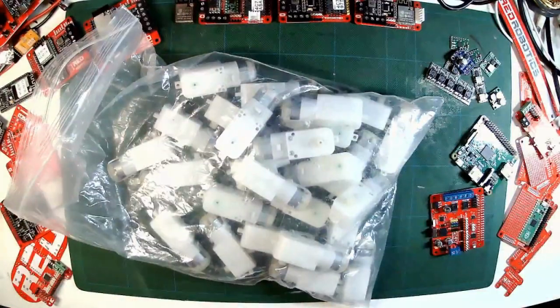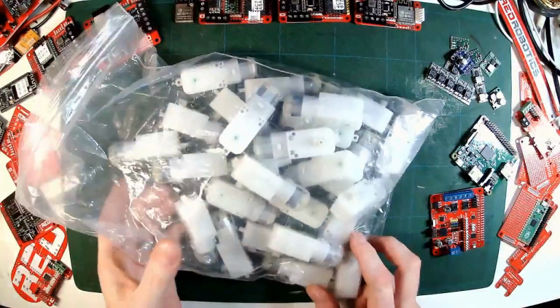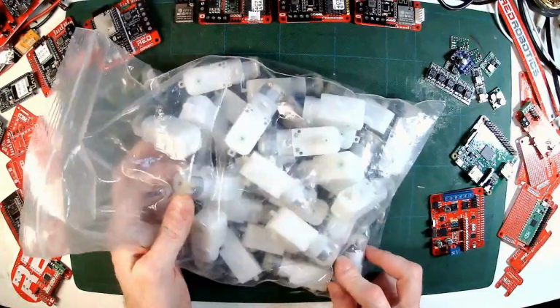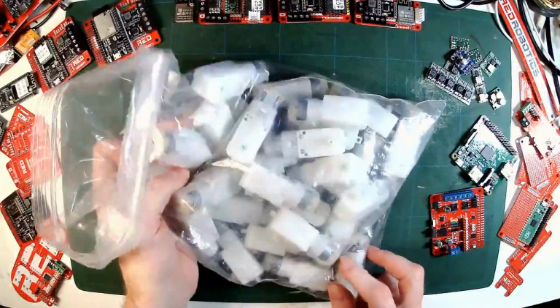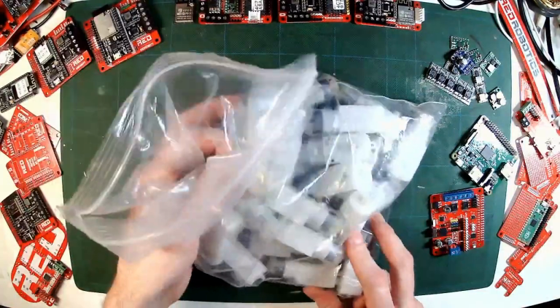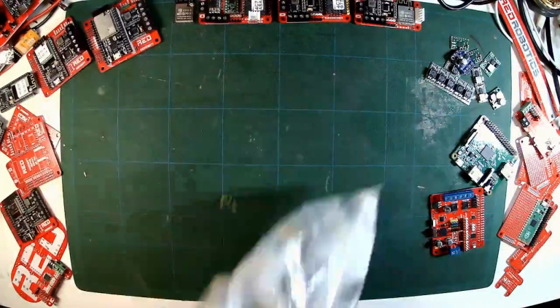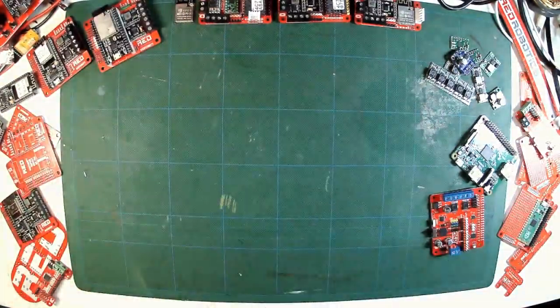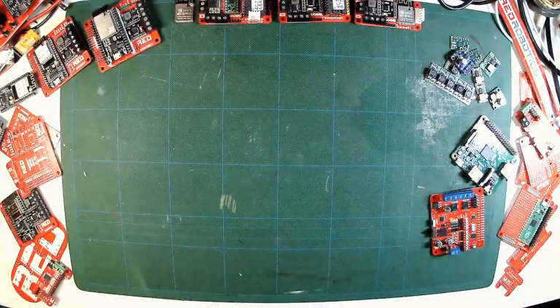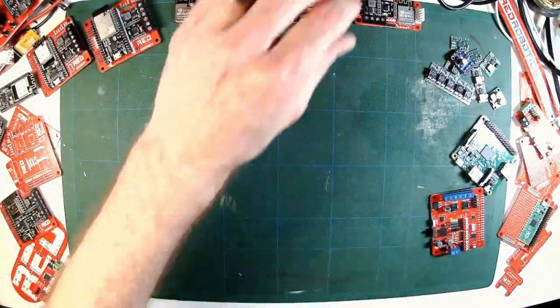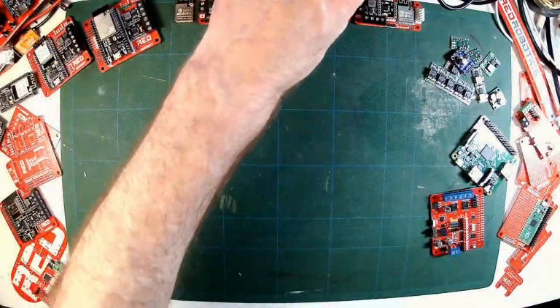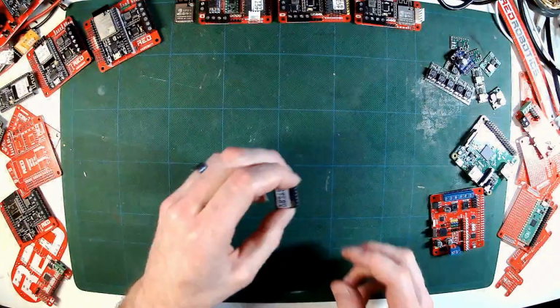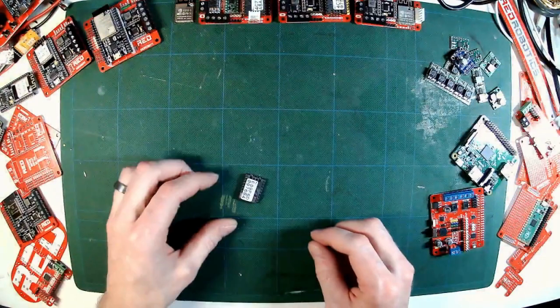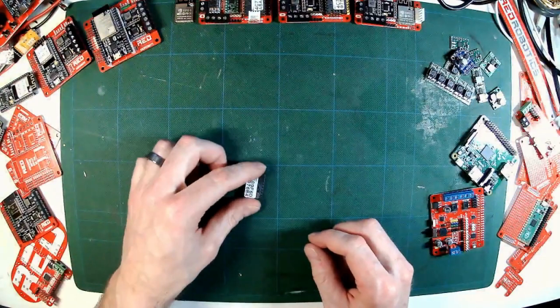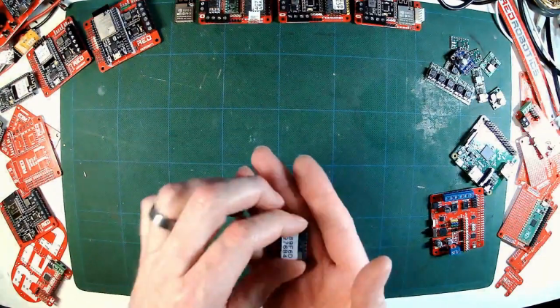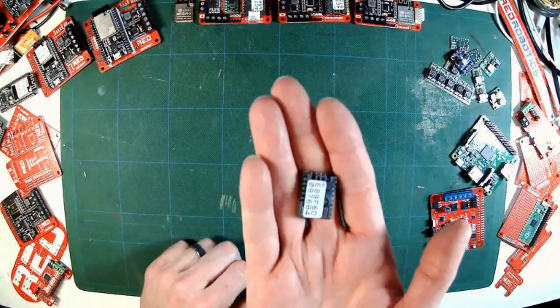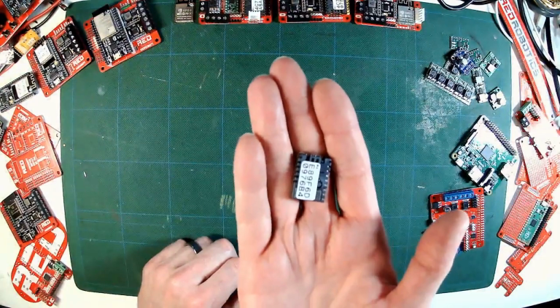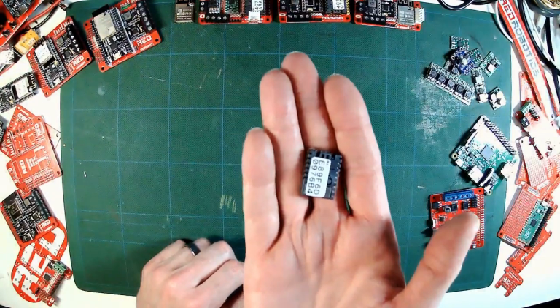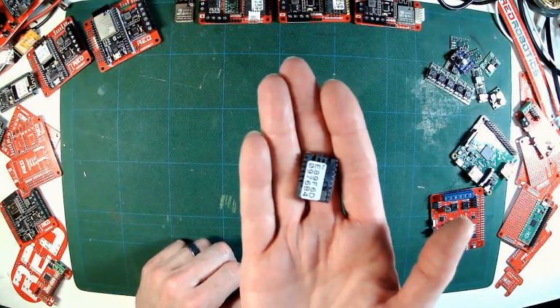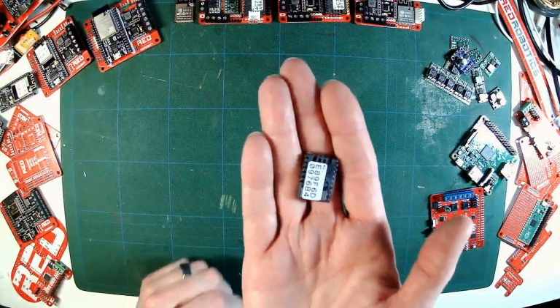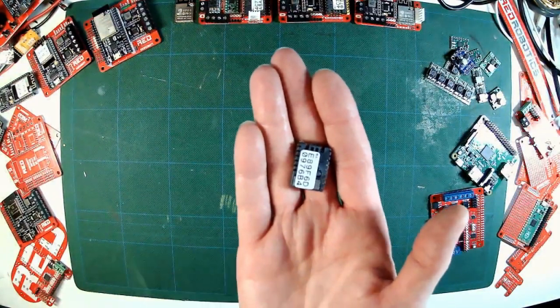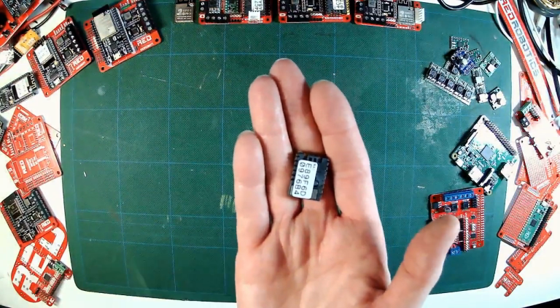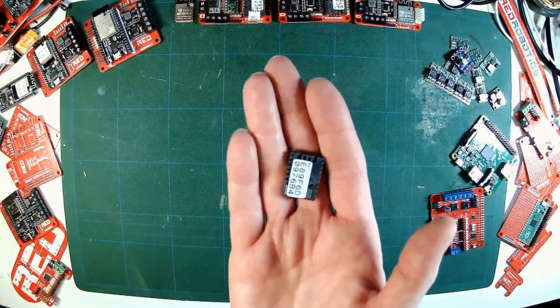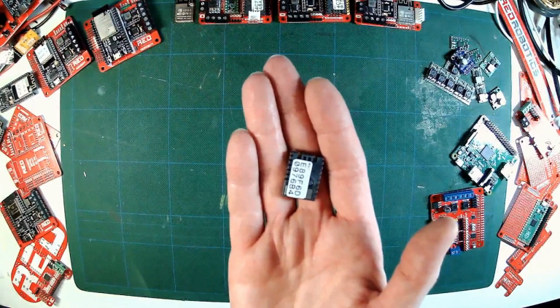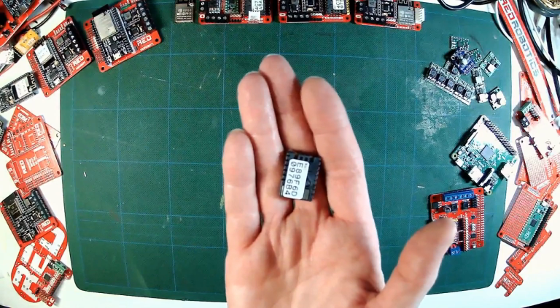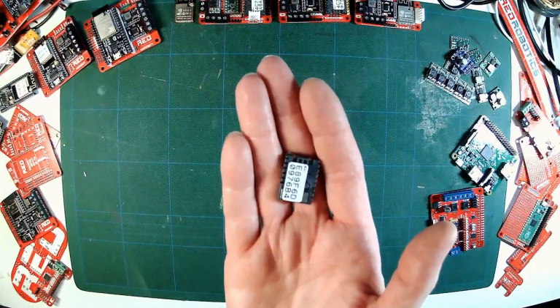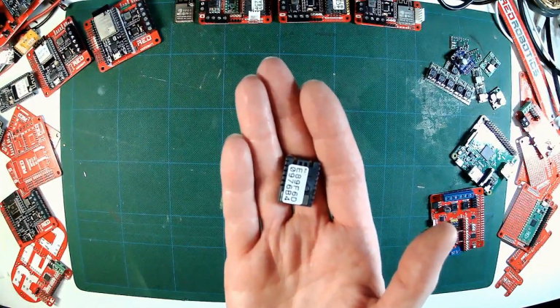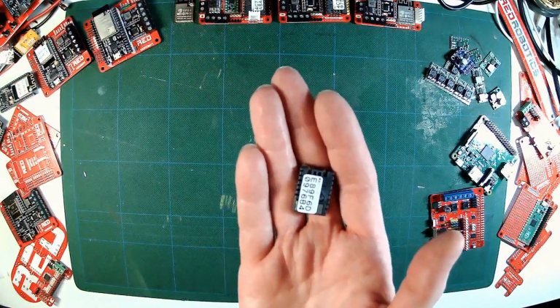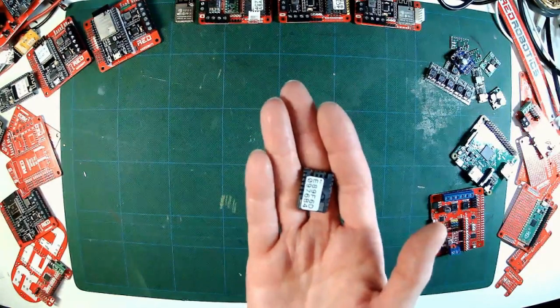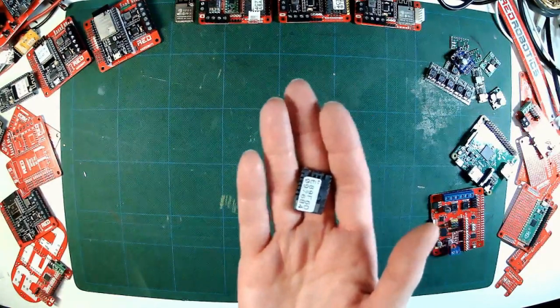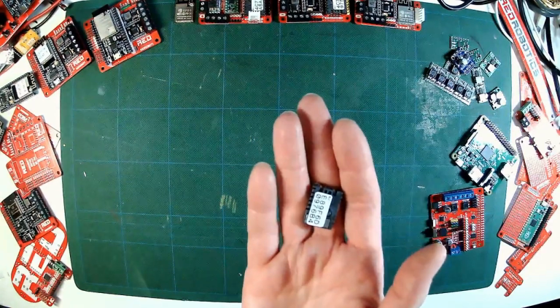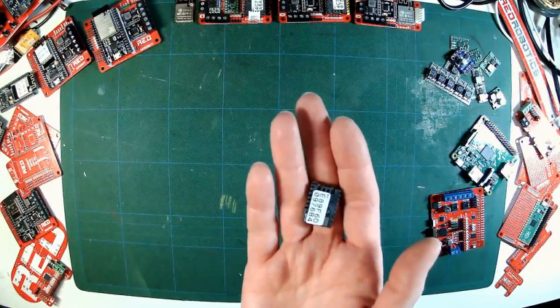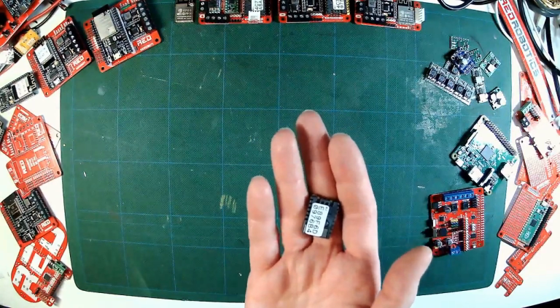The ESP32 is a great choice for the brain of a robot, as it has built-in Bluetooth and Wi-Fi, and you can program them in Python or Arduino. There are loads of examples and of course they are very cheap. At this point, I thought it might be possible to make a basic robot for $10.